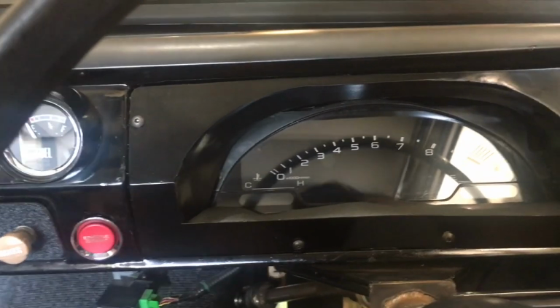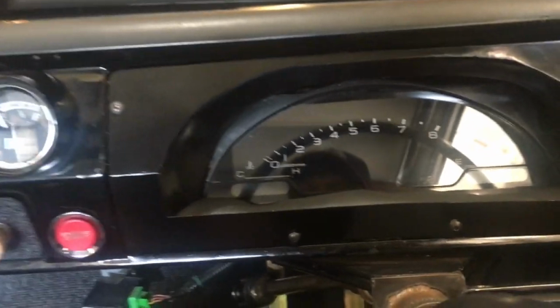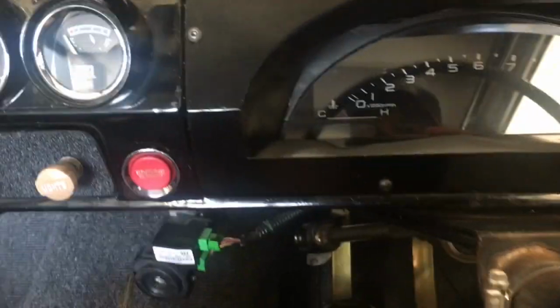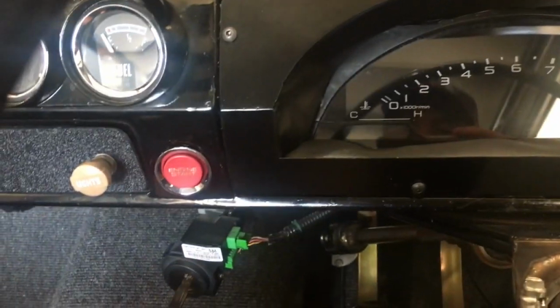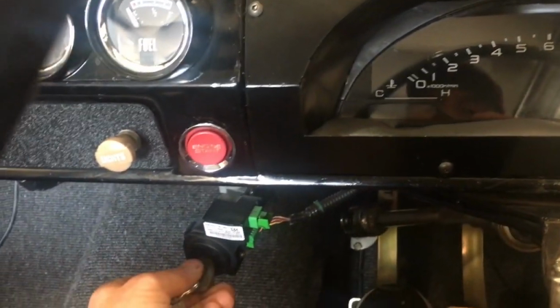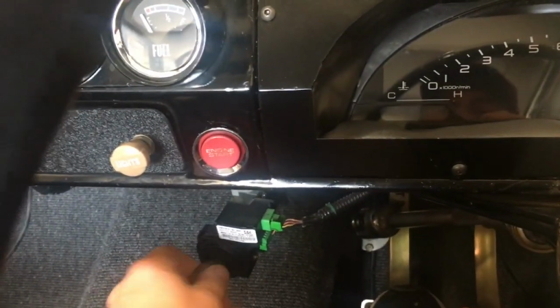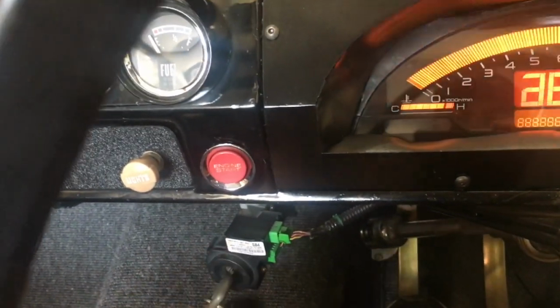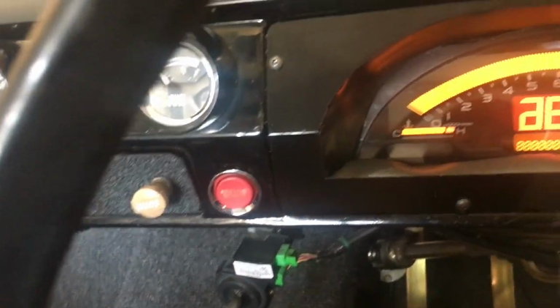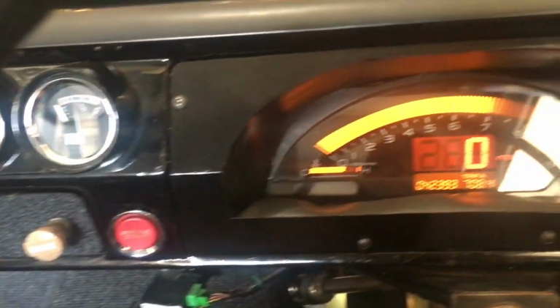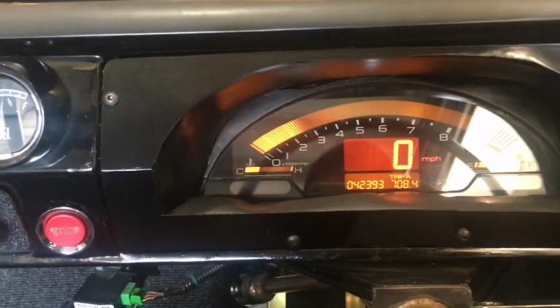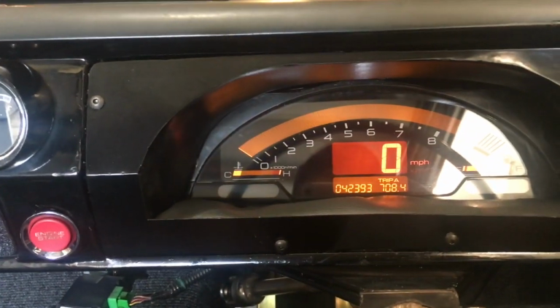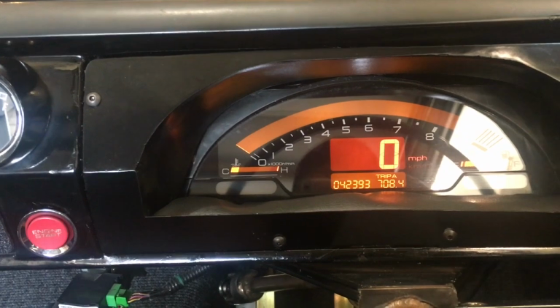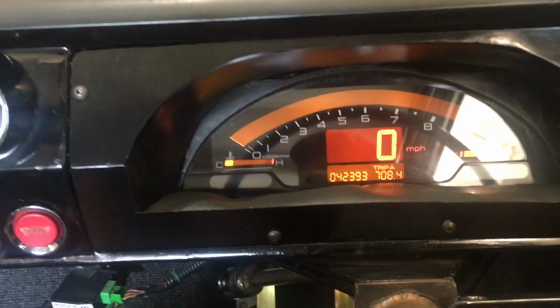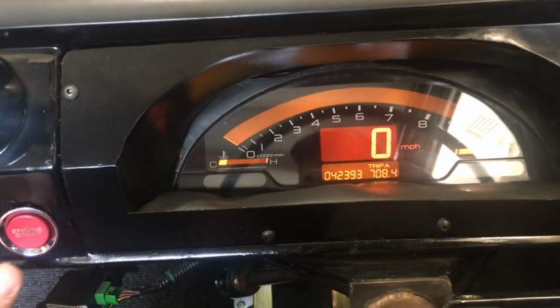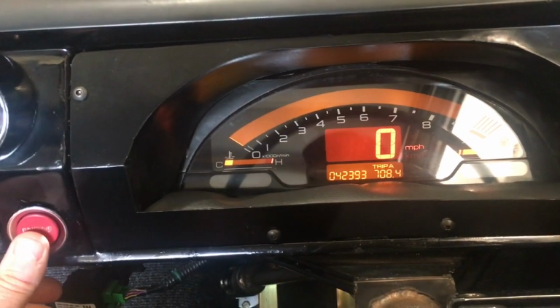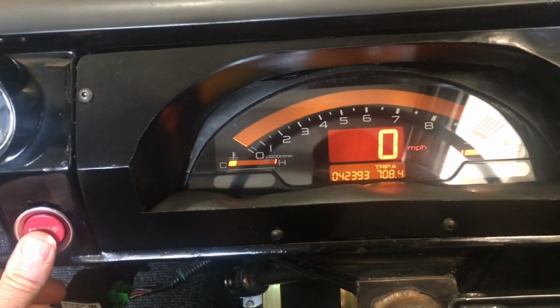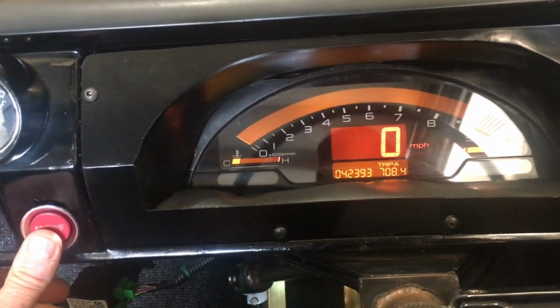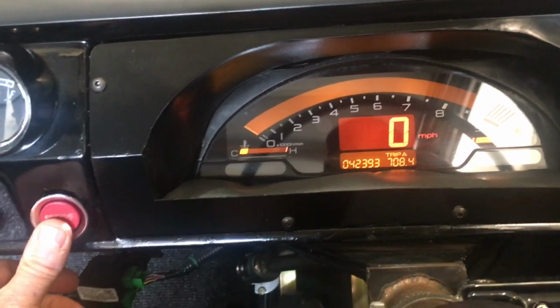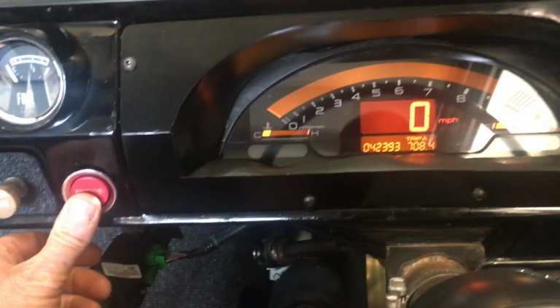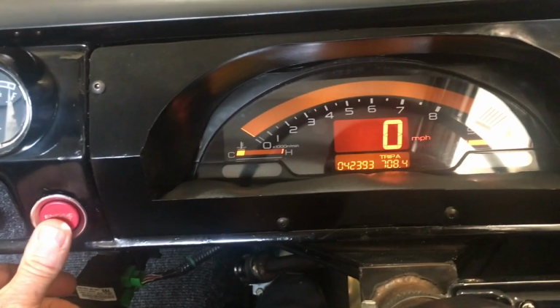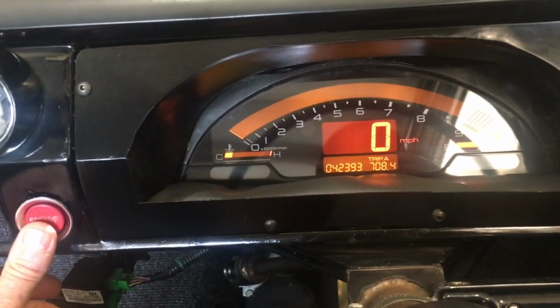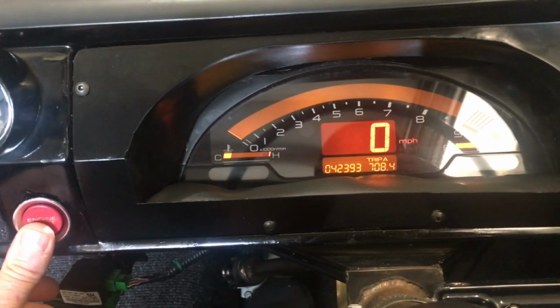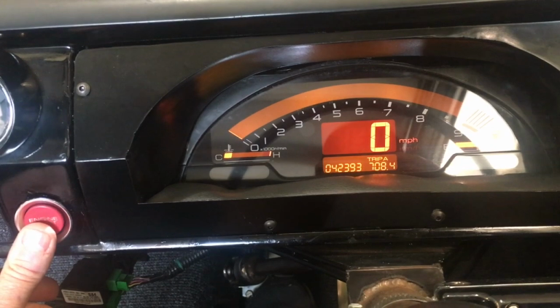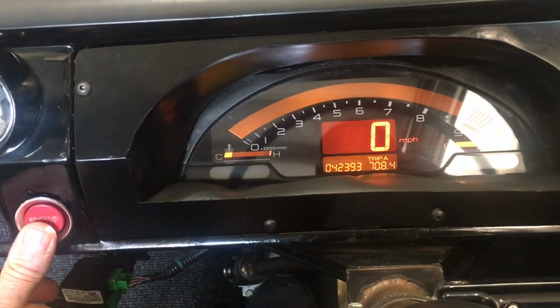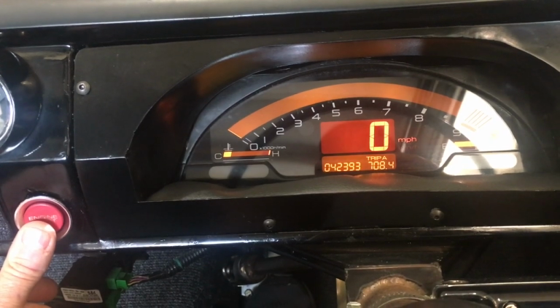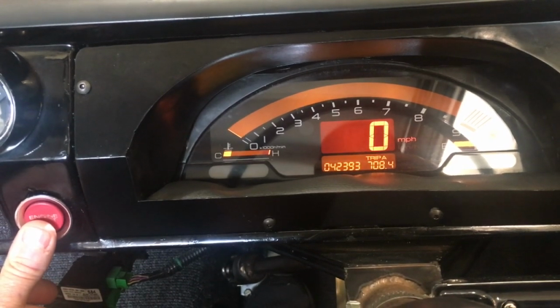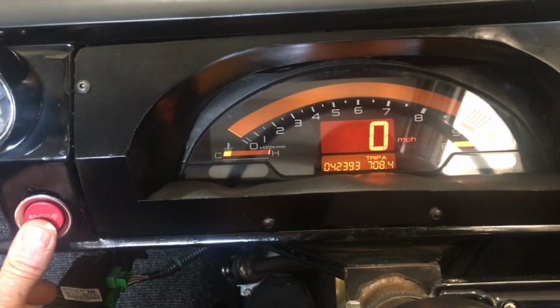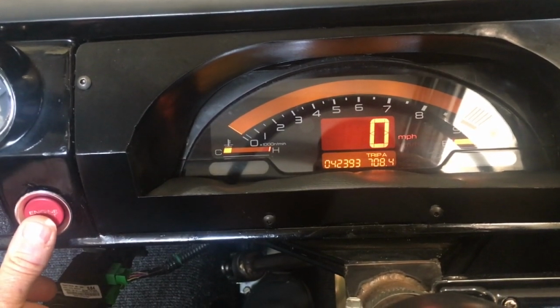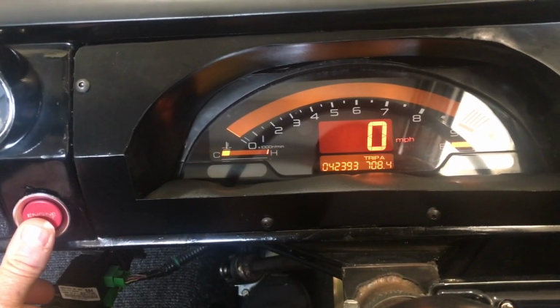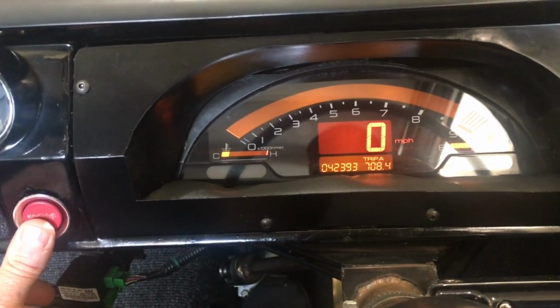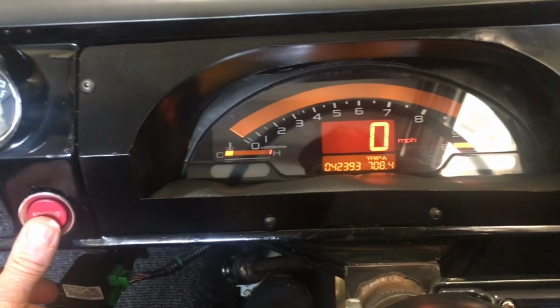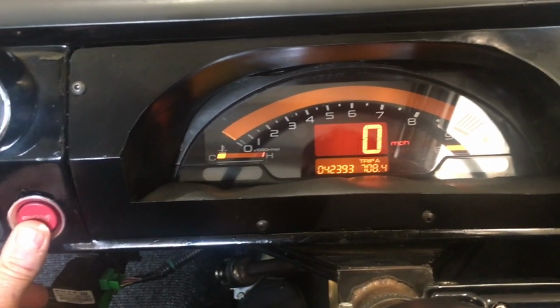Turn it on, you get that whole thing. Hit the start button and it'll set kind of a high idle for about two and a half minutes and then it'll drop down to about 1,000 RPM.